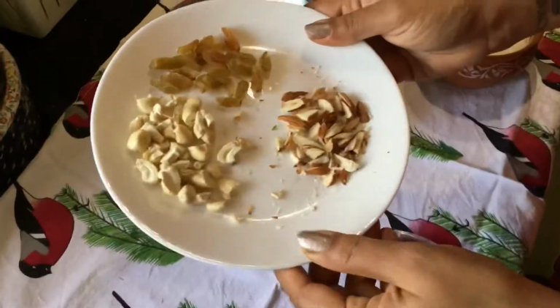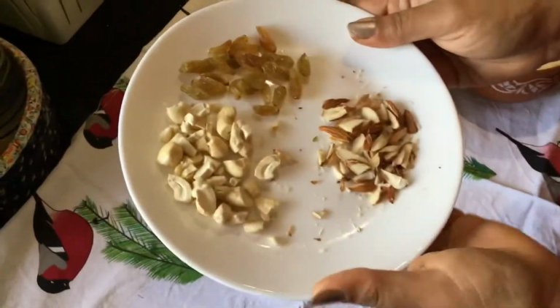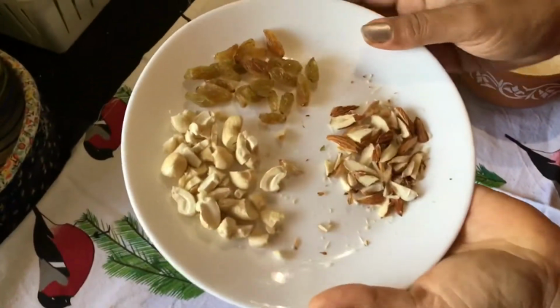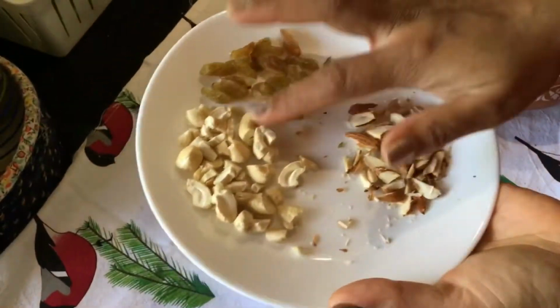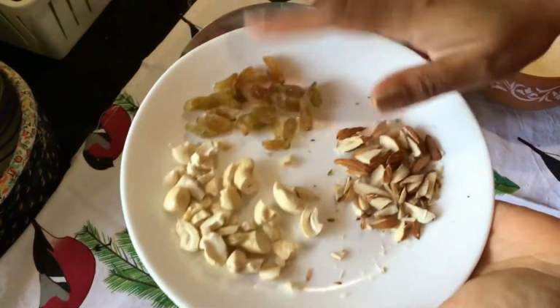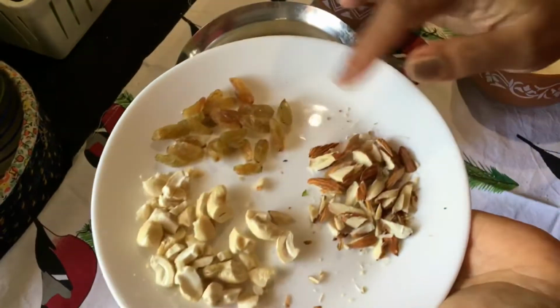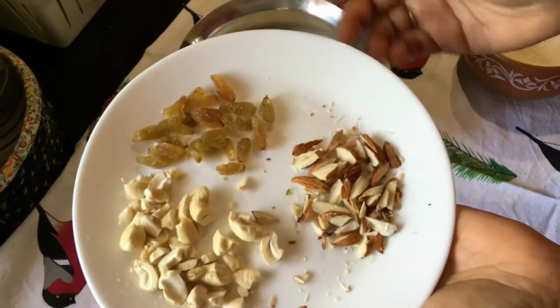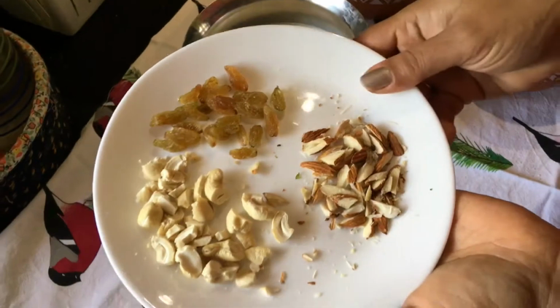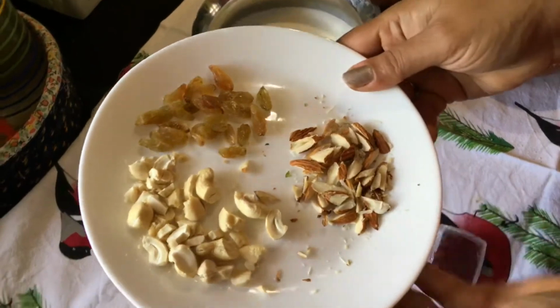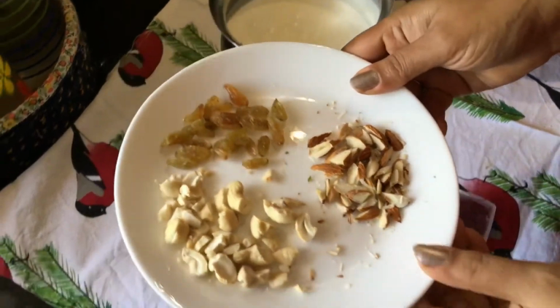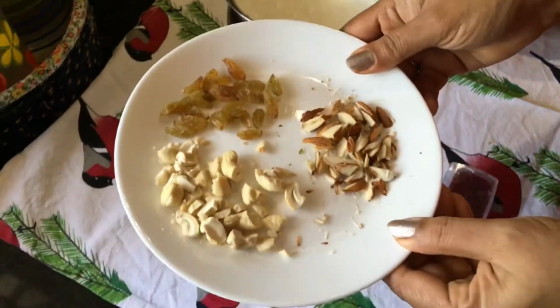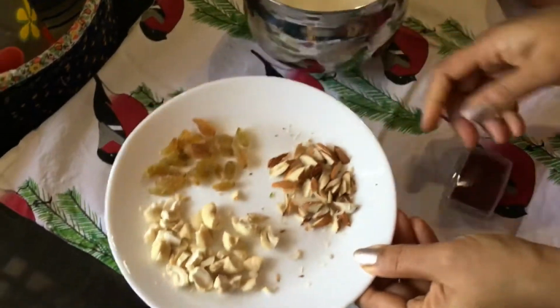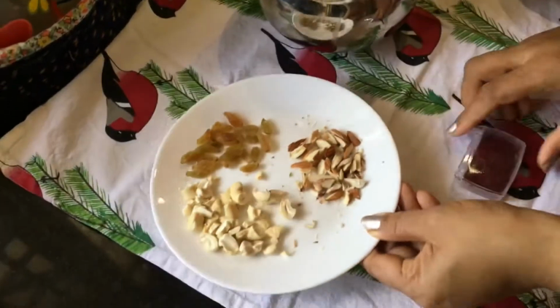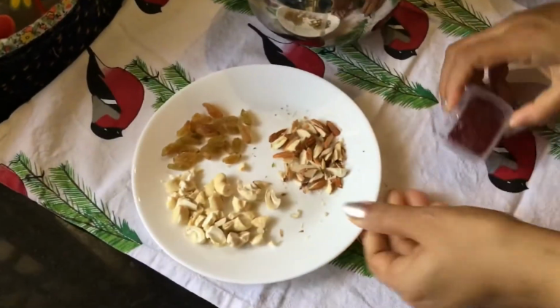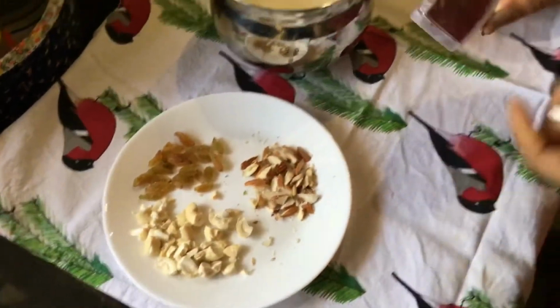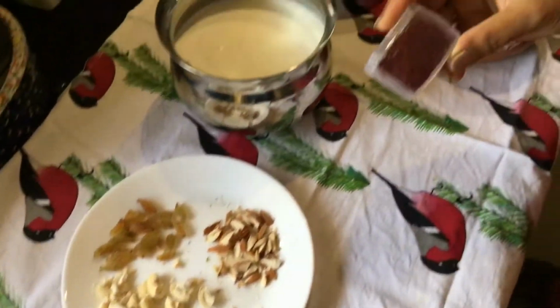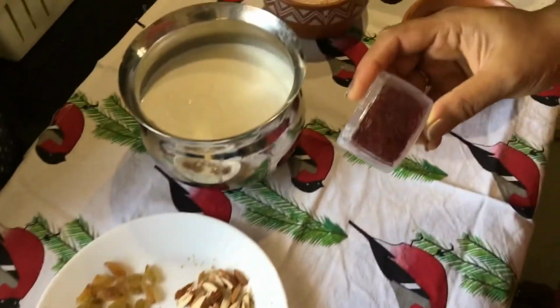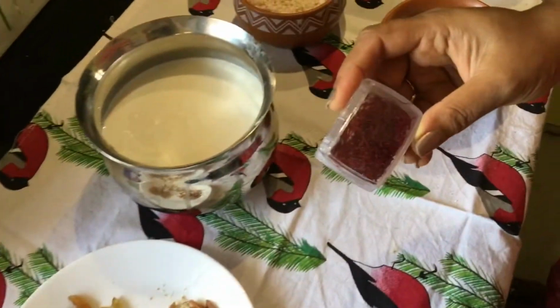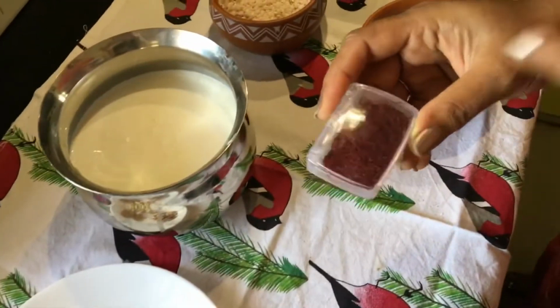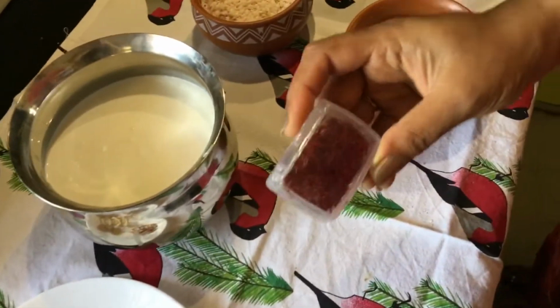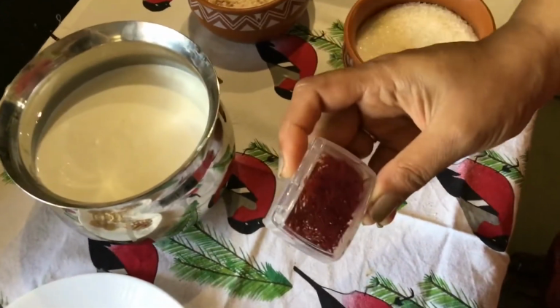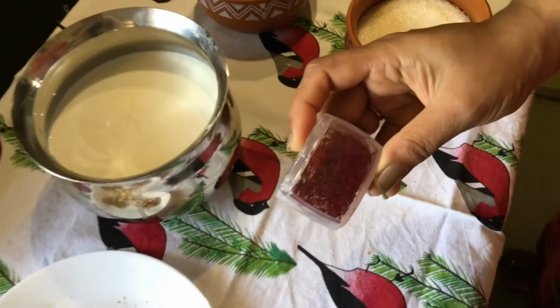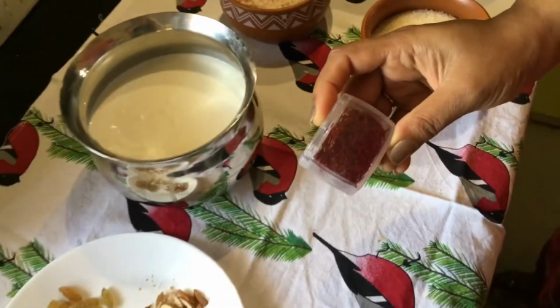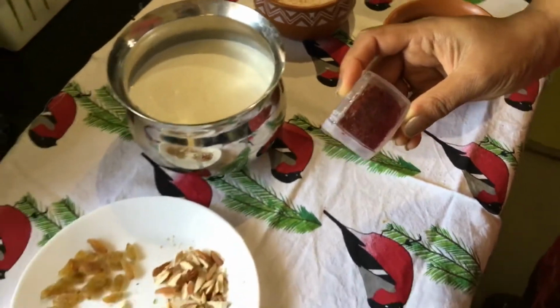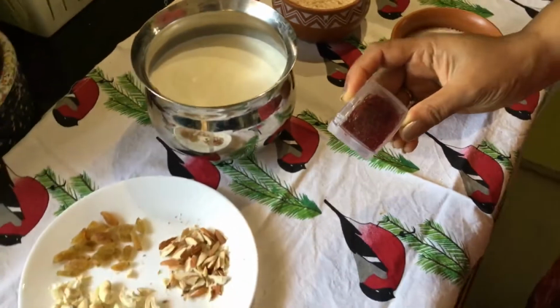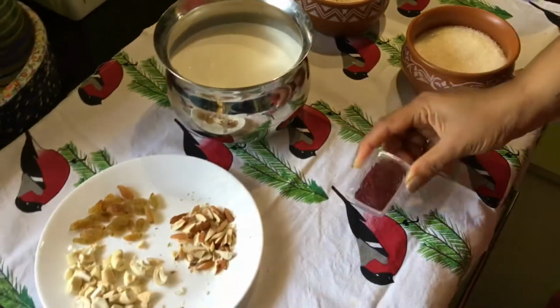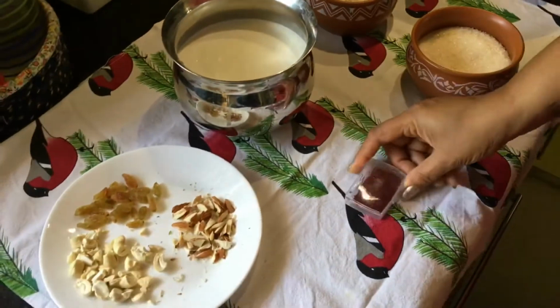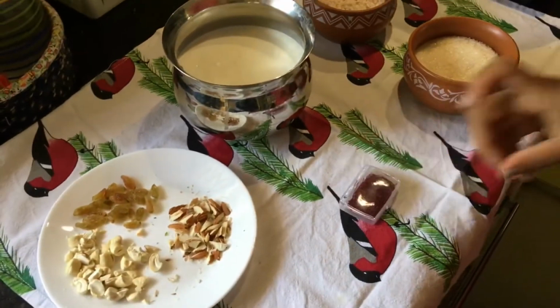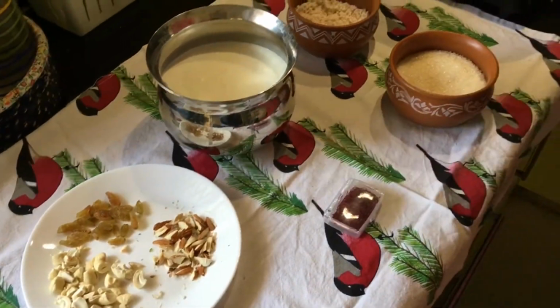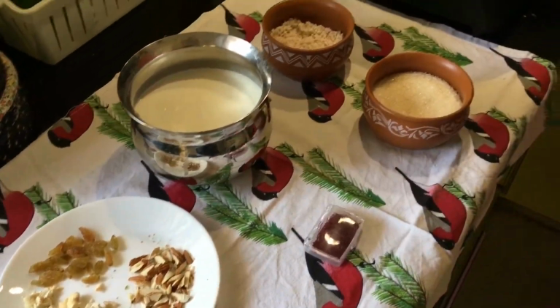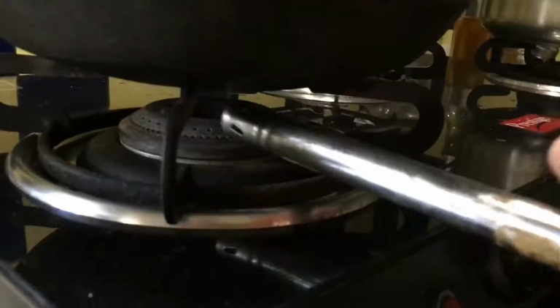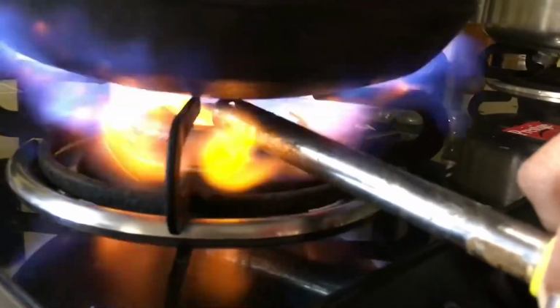For the garnishing we are going to use cashew, dry grapes, and almonds which I have diced. This is saffron to give it an extra richness. So now let's get started.